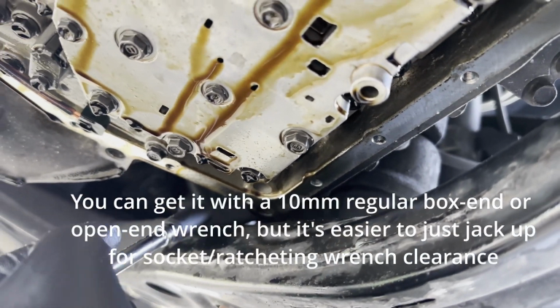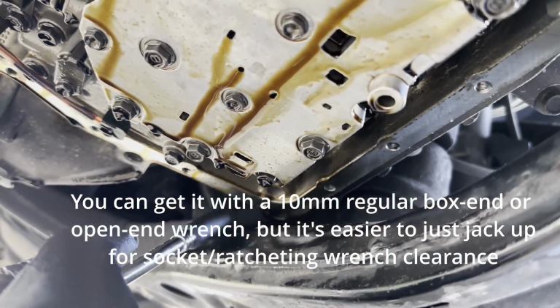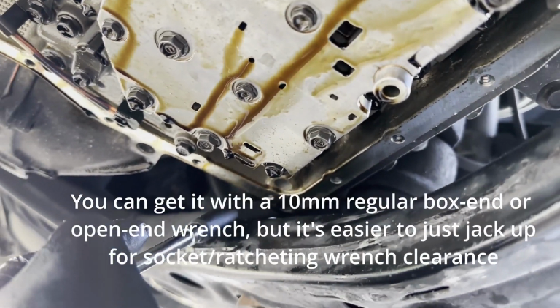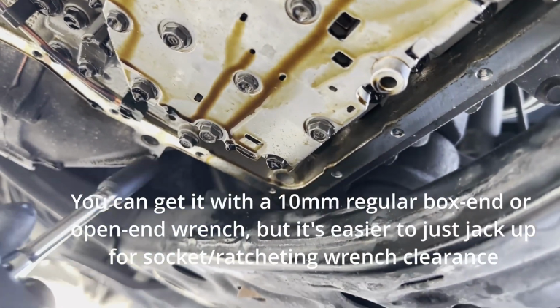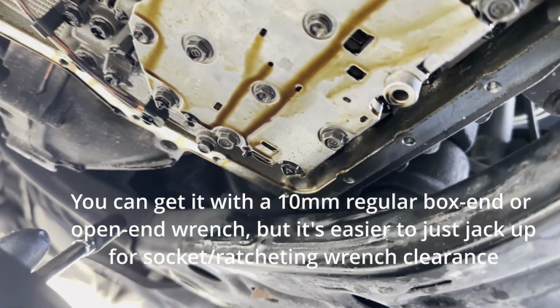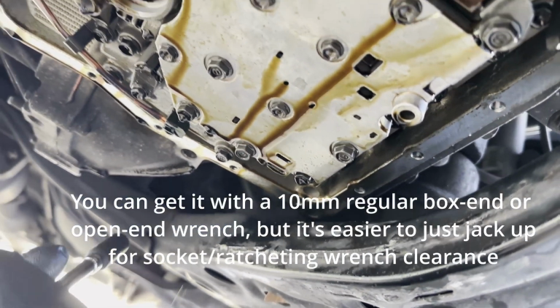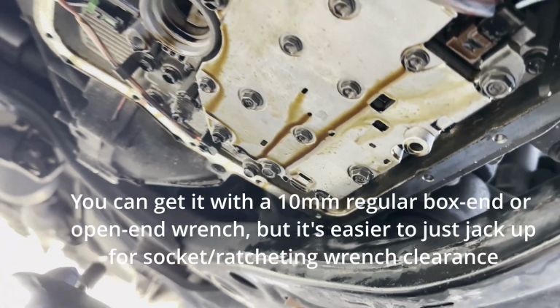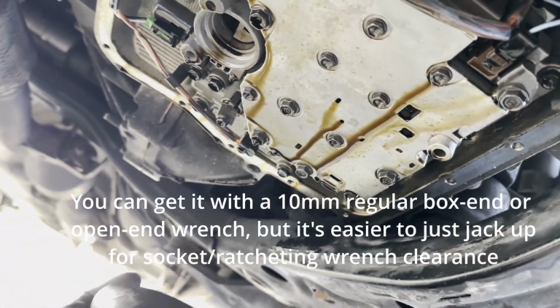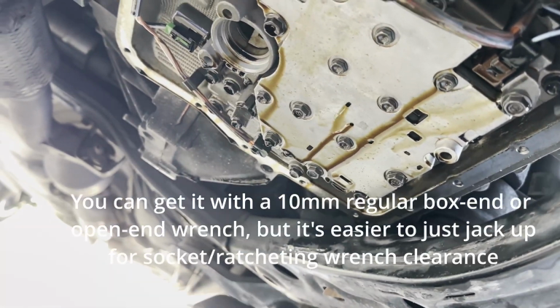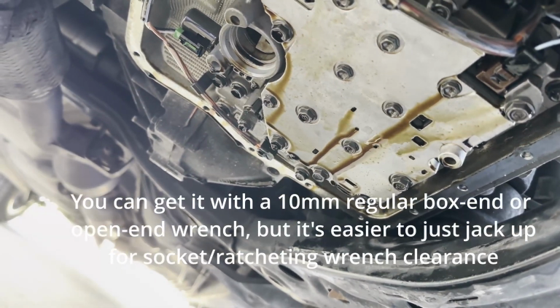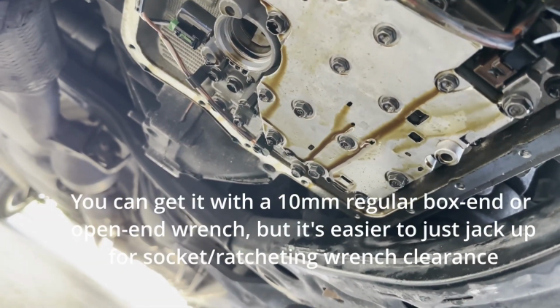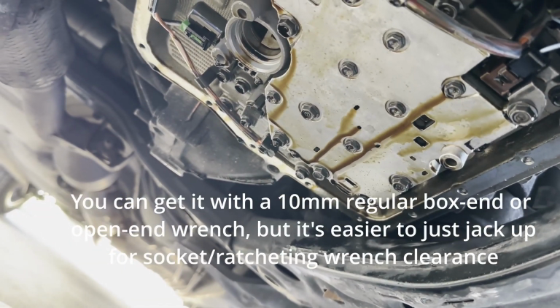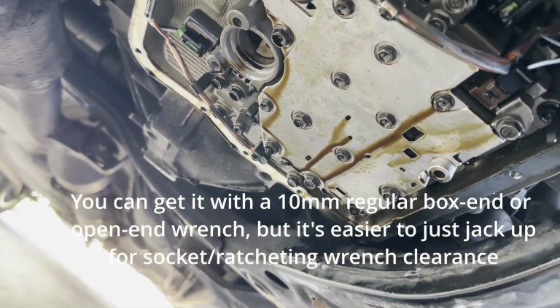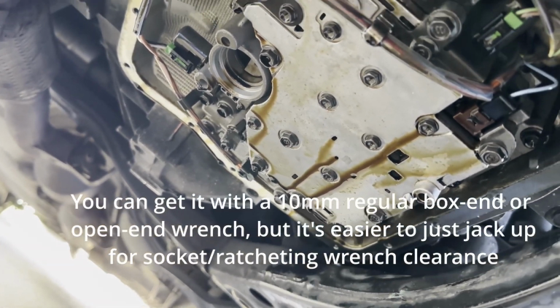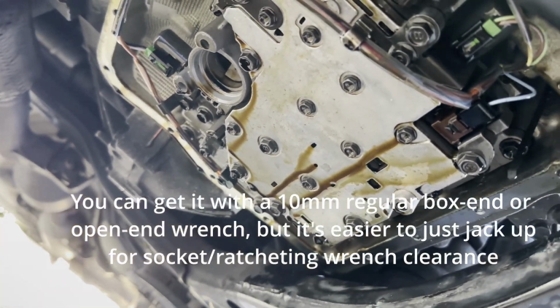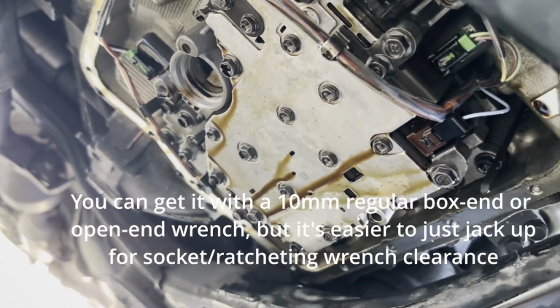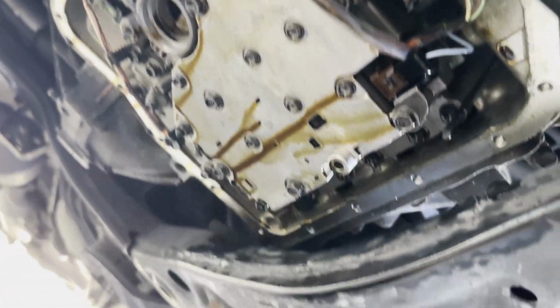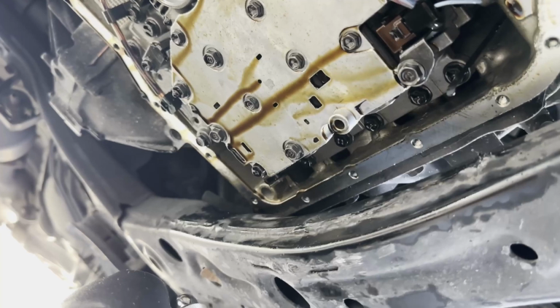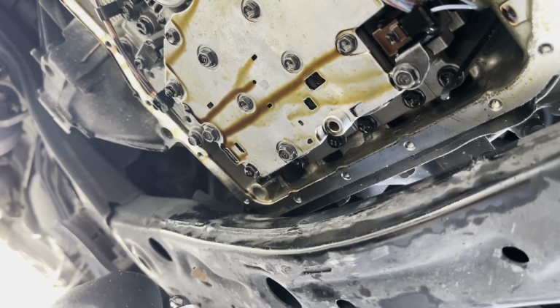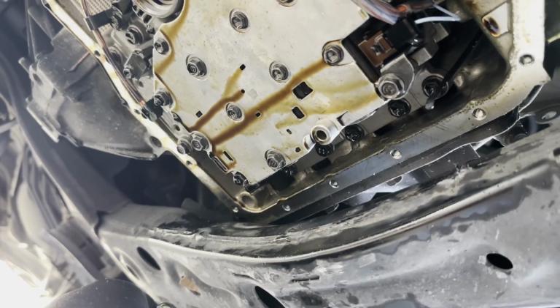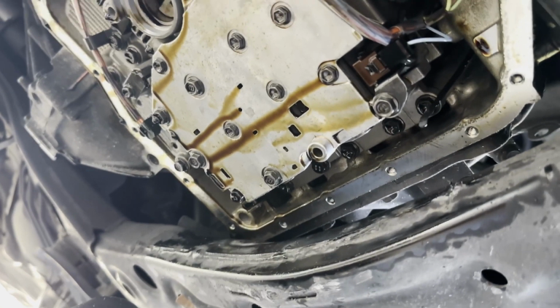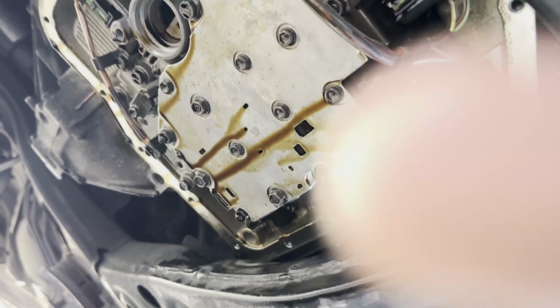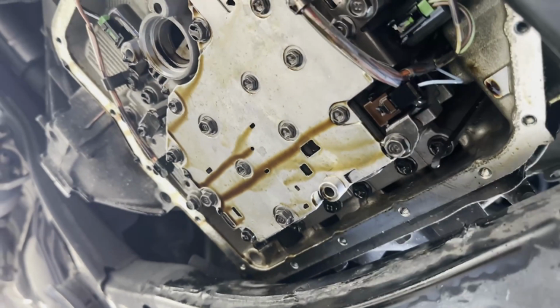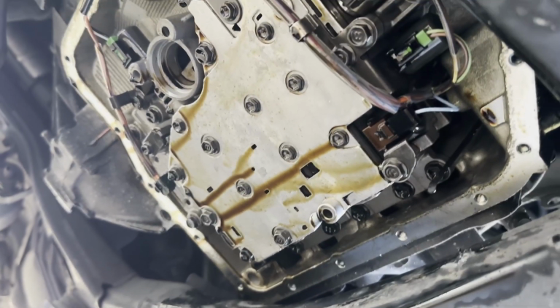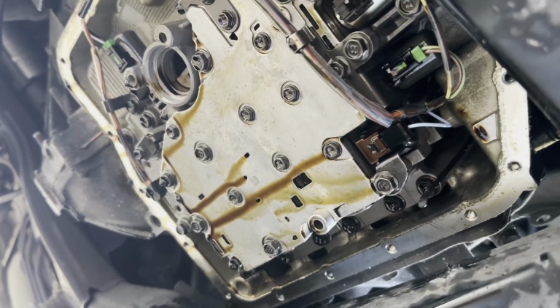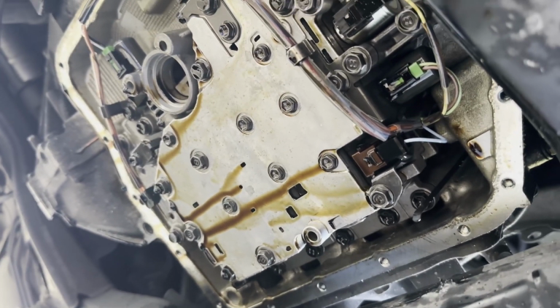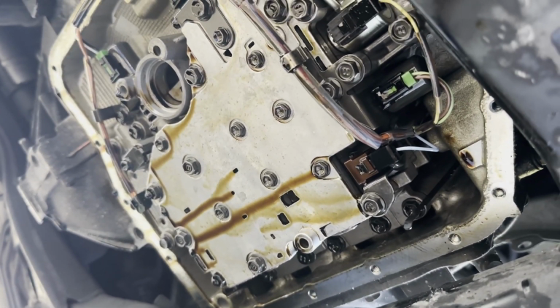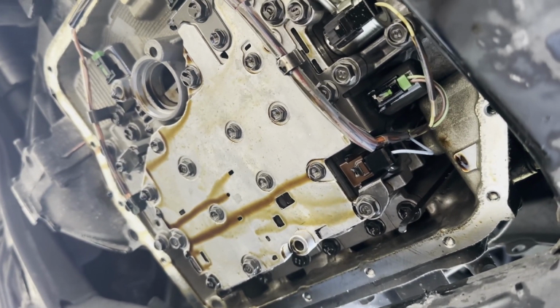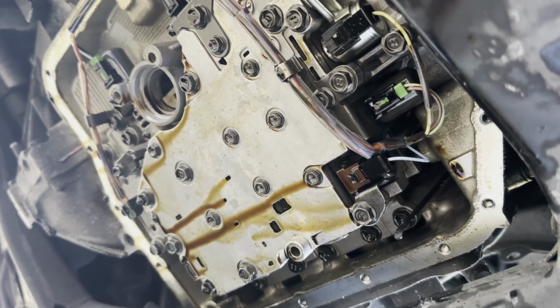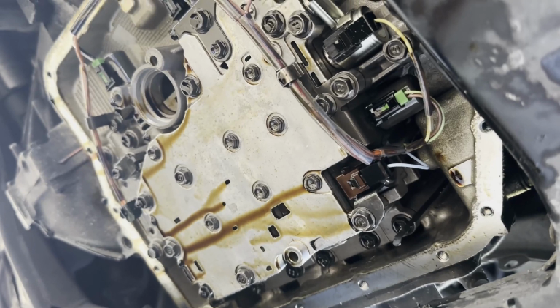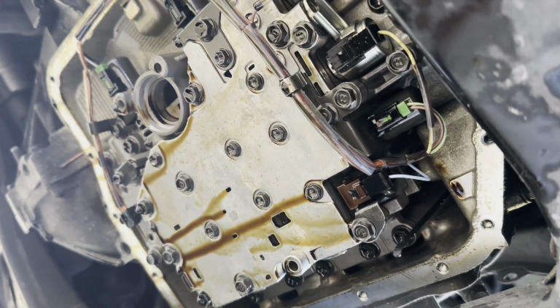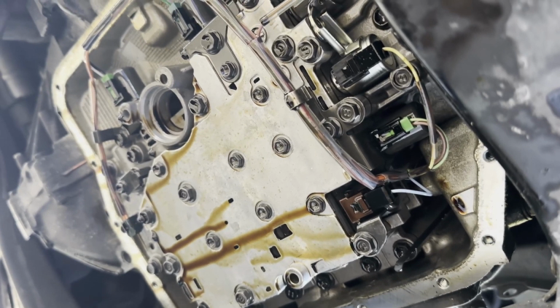You only have to lift it a little bit, but you still have to do it. If you don't have a good floor jack, it's probably worth getting one. All the tools I got to do this job were cheaper than getting the job done by someone else.